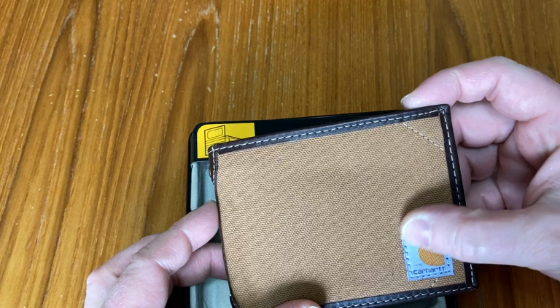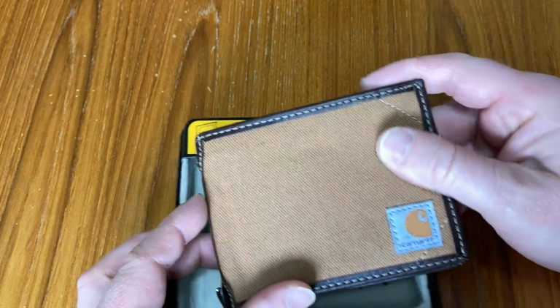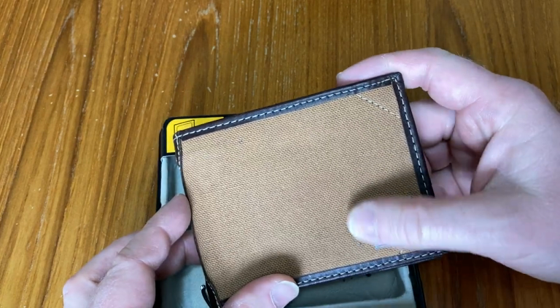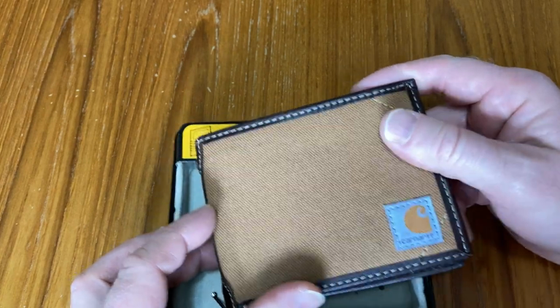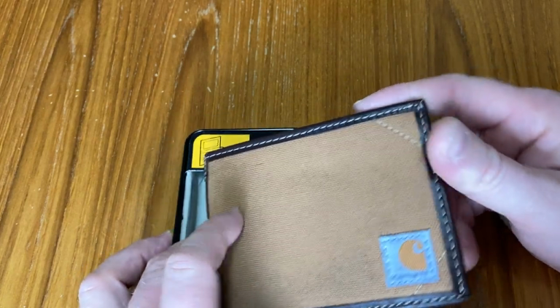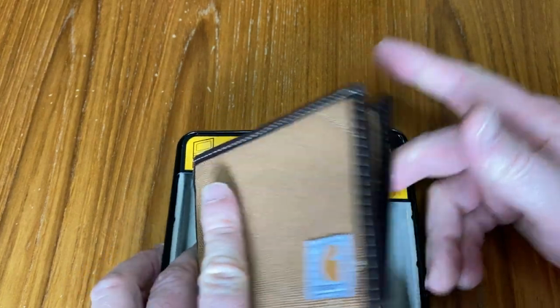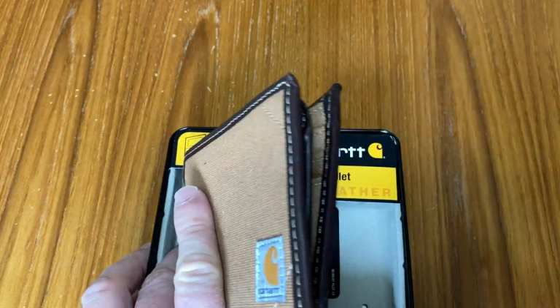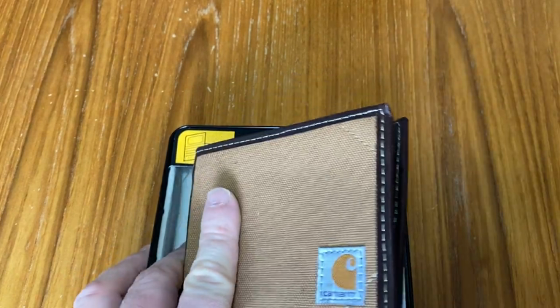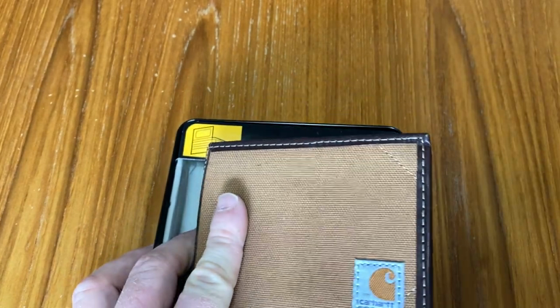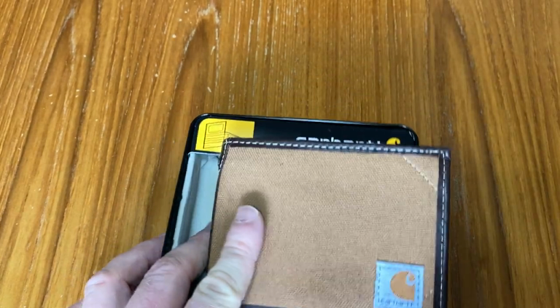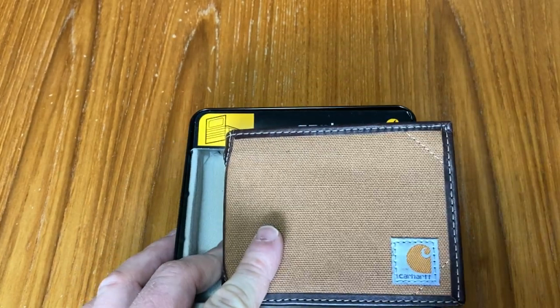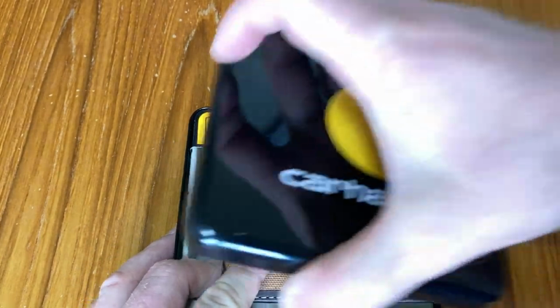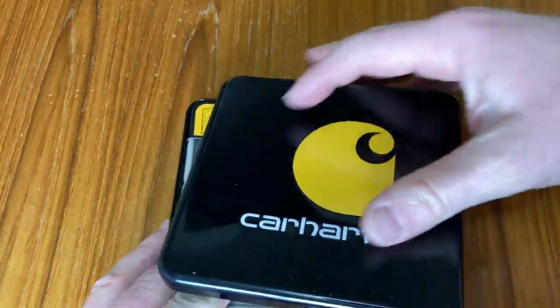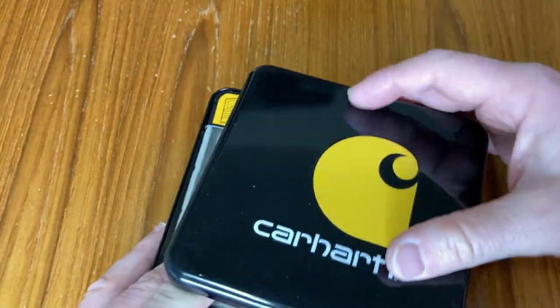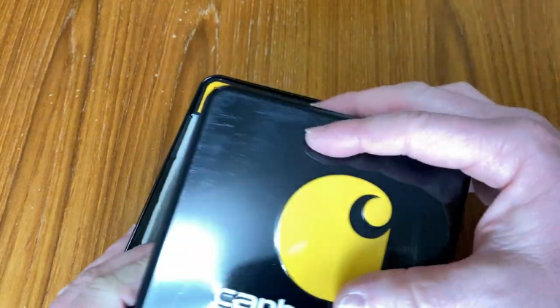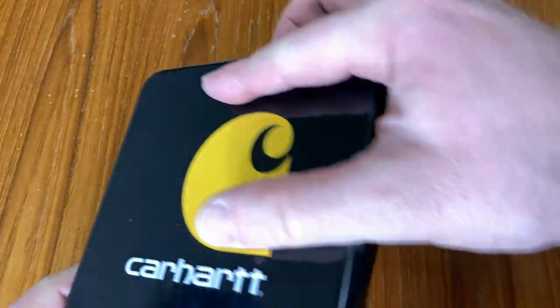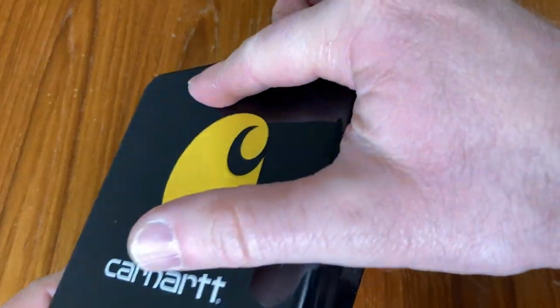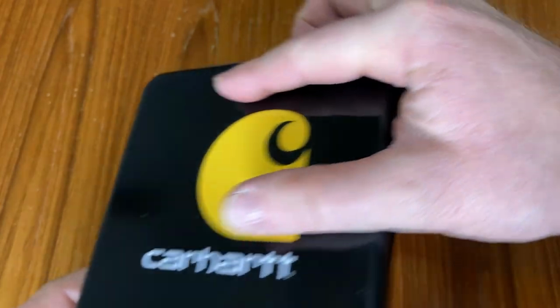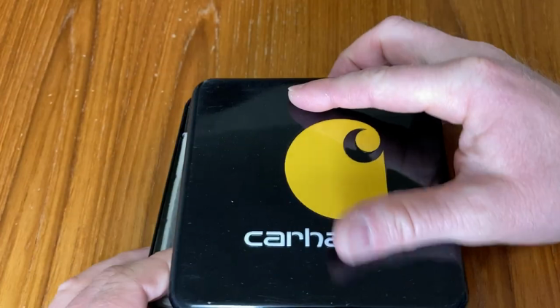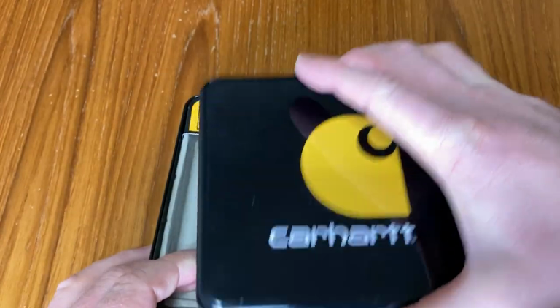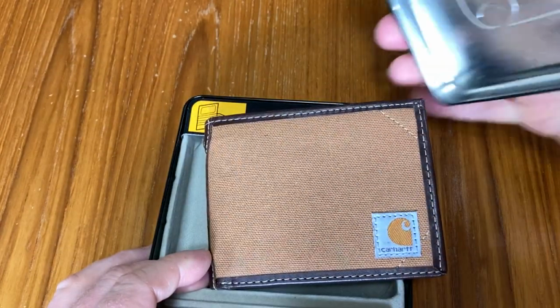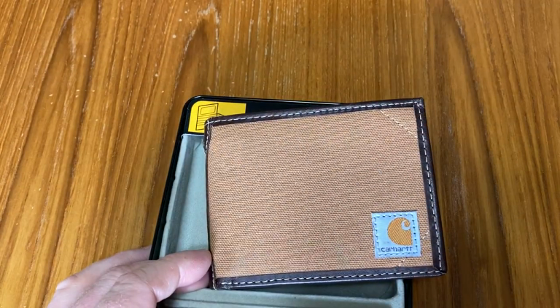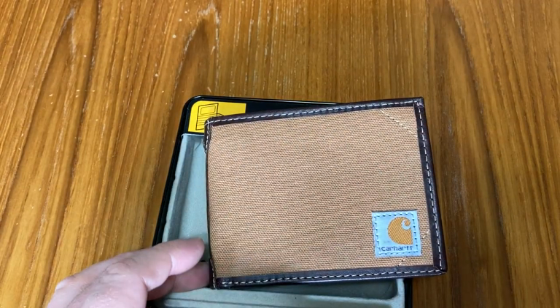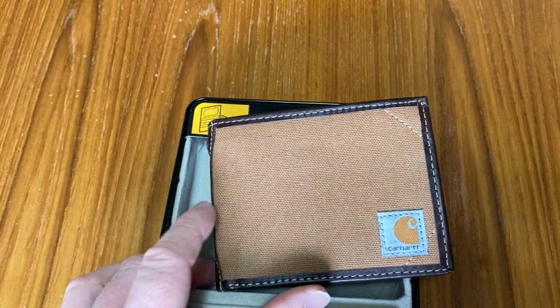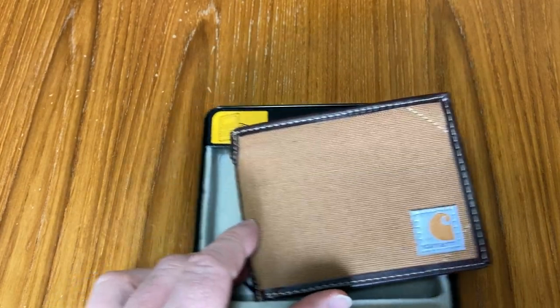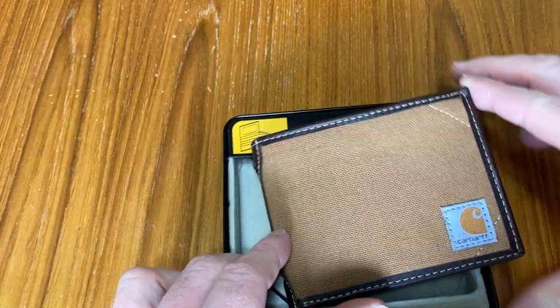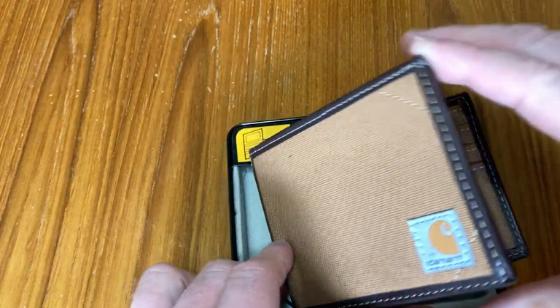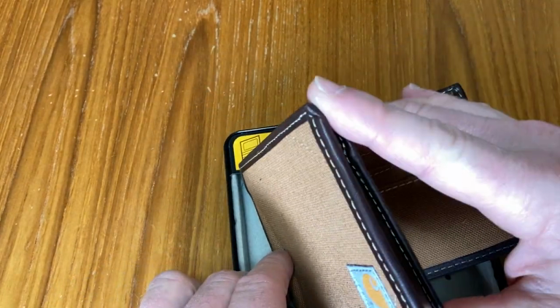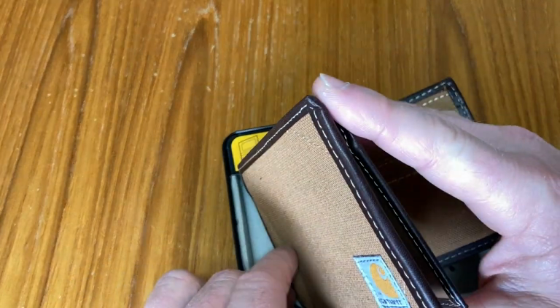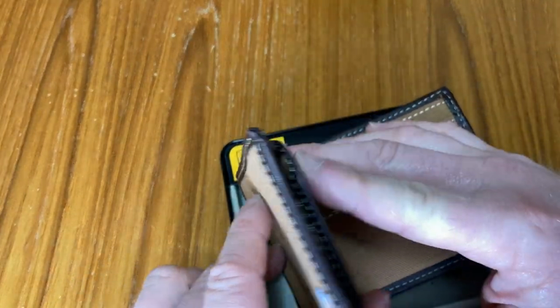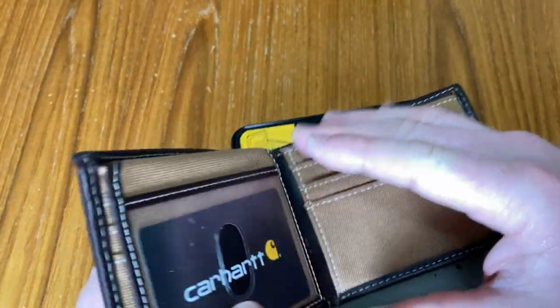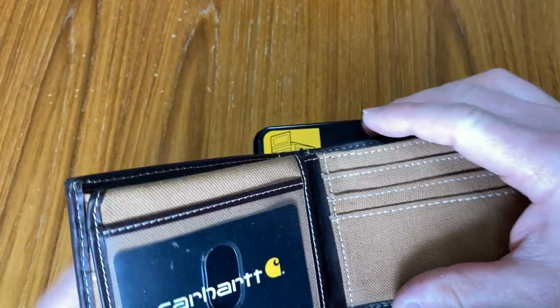Really nice stitching. It comes in this case — I wanted to show you the case. It's a pretty cool case. You get a little case you can store it in, and you can open it up so you can see the inside.